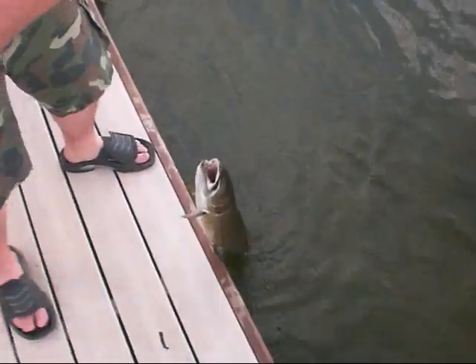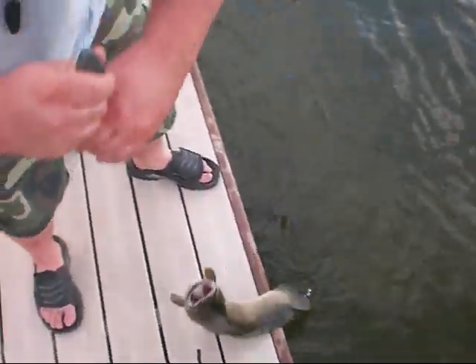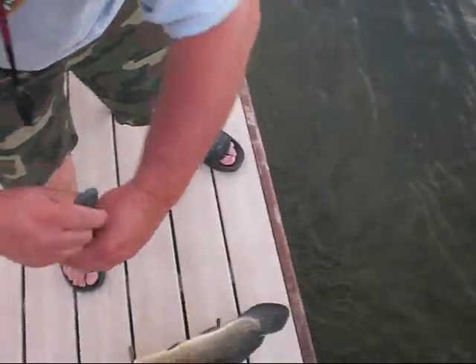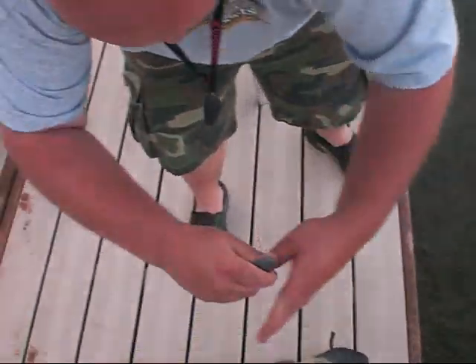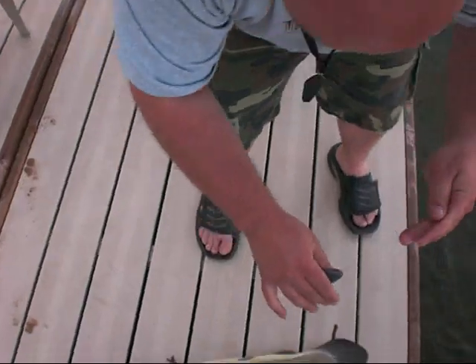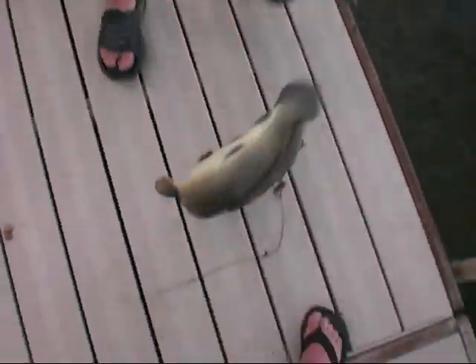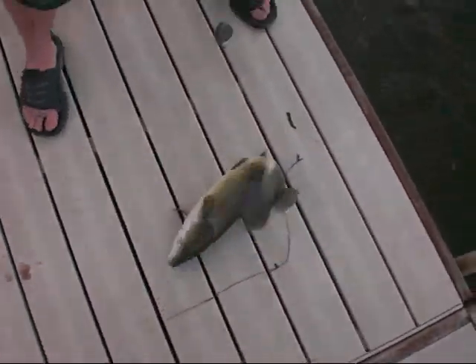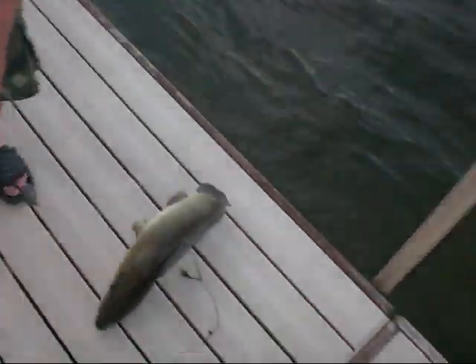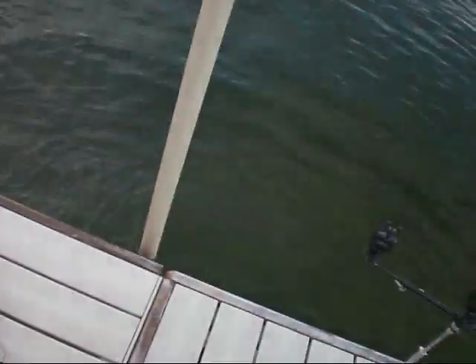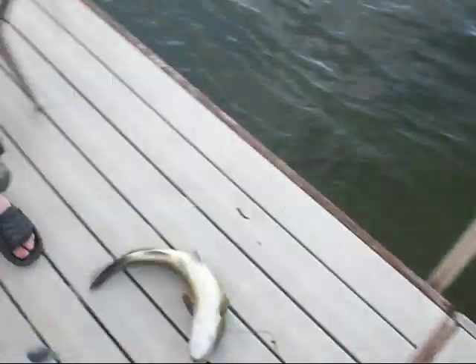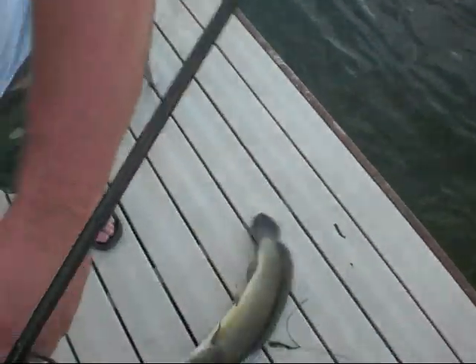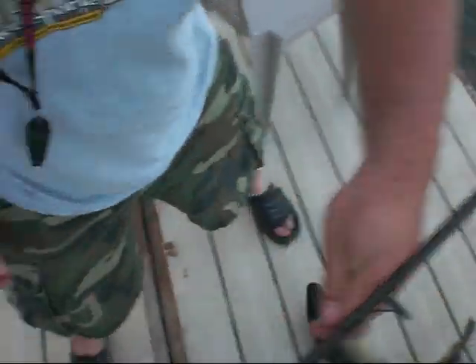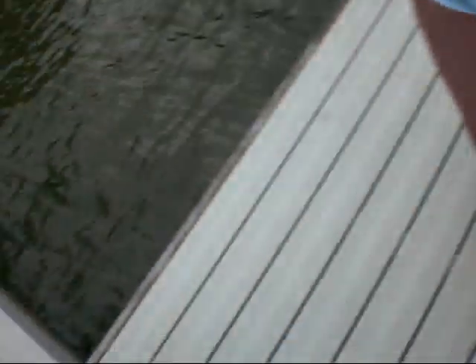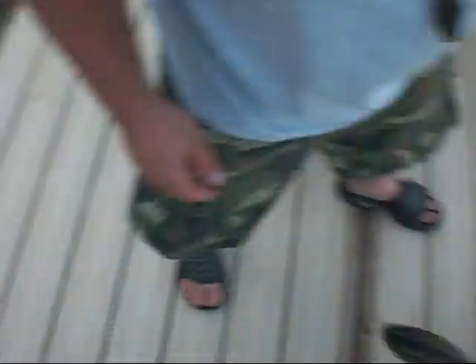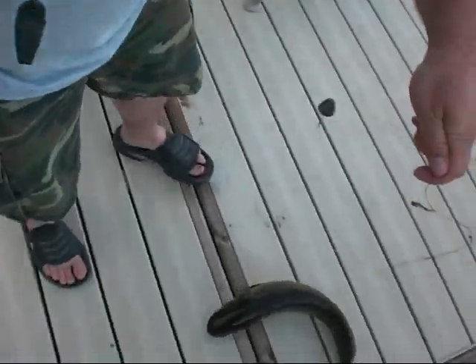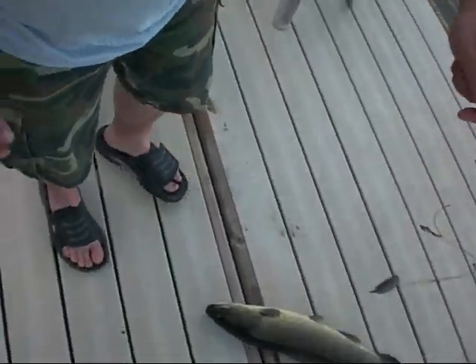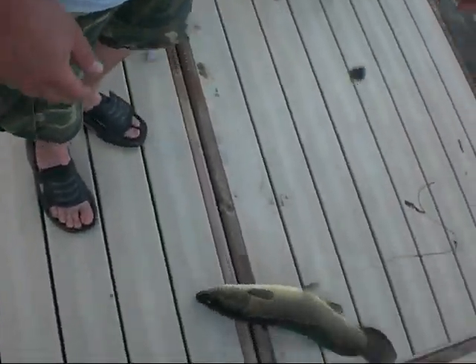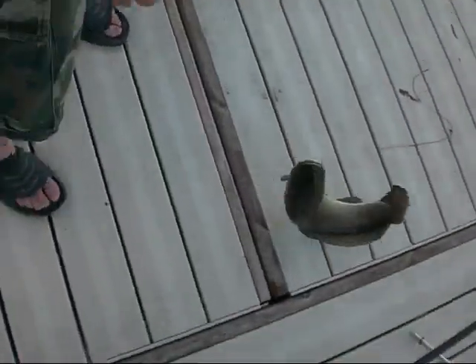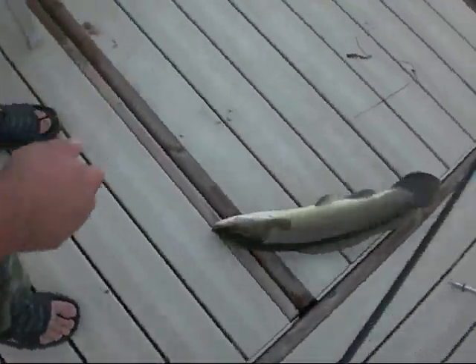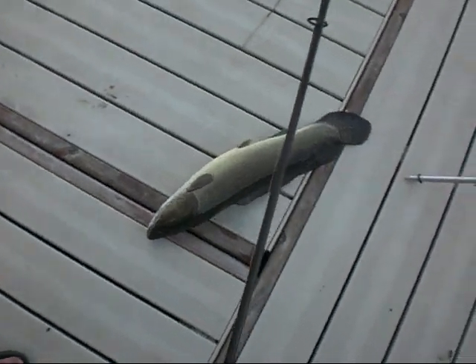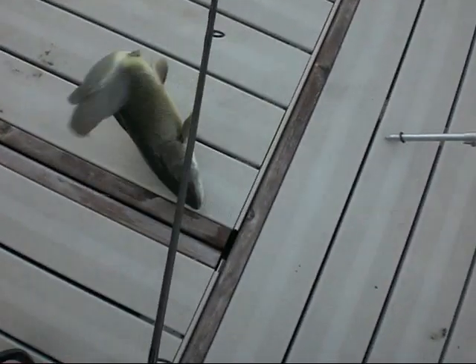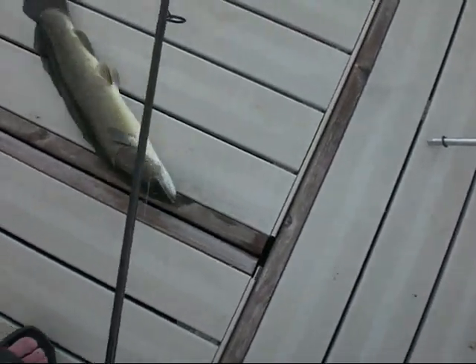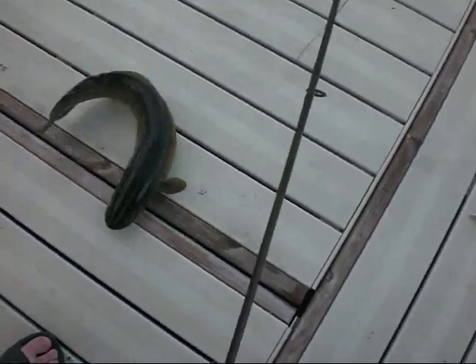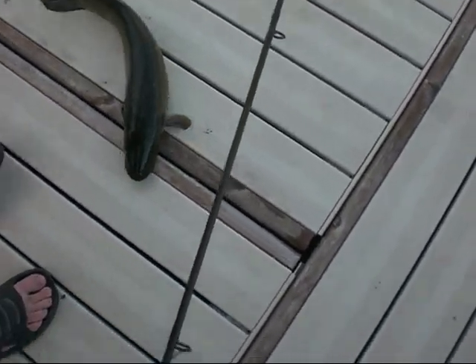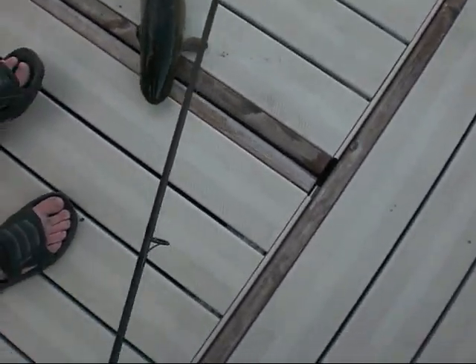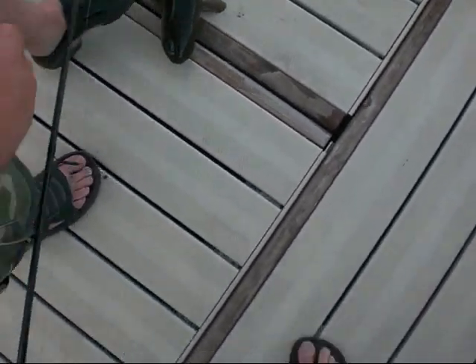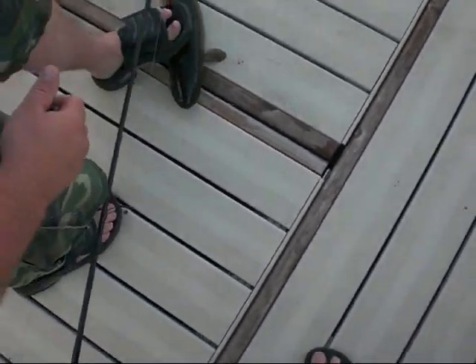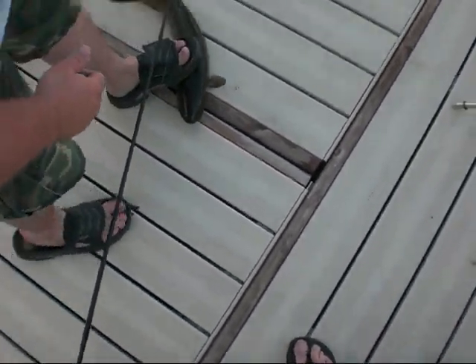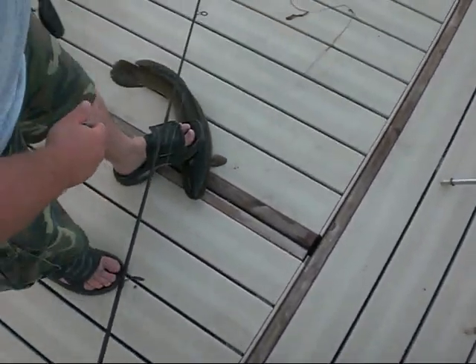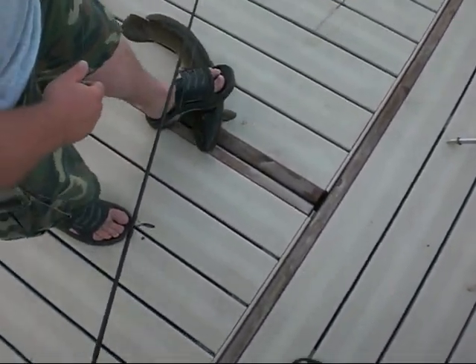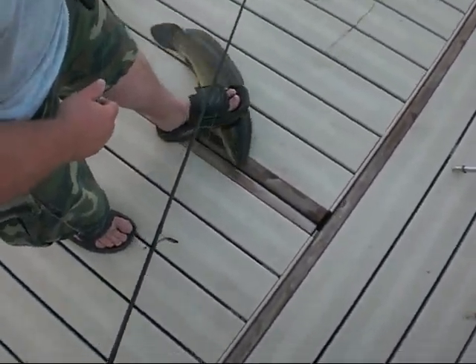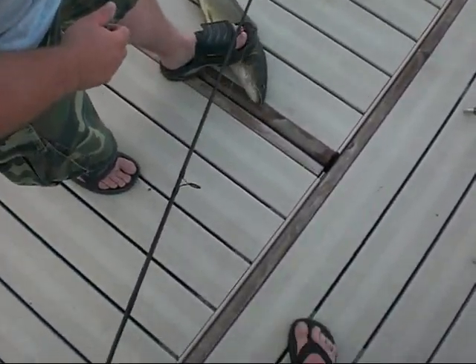Oh yeah, look at that. I'm going to get a shoe on him. That's a good fish. All right, we're going to stop video here.